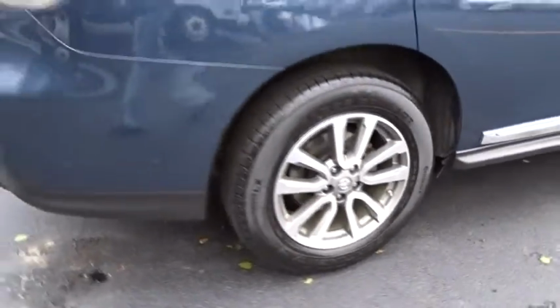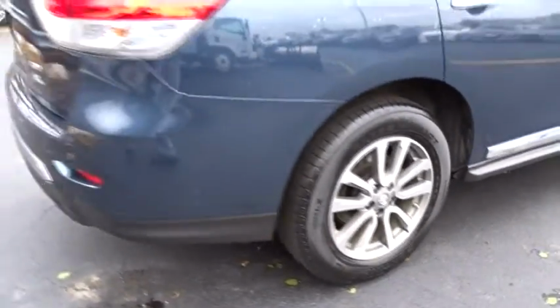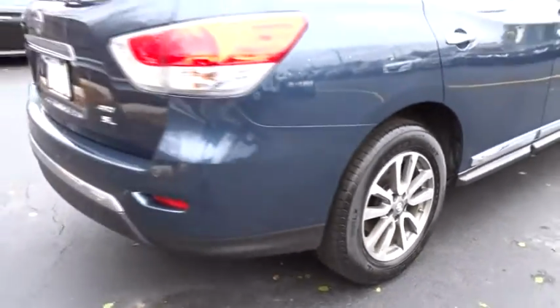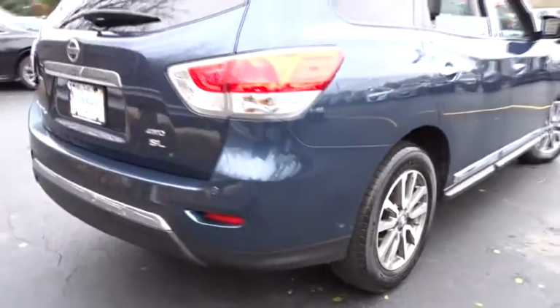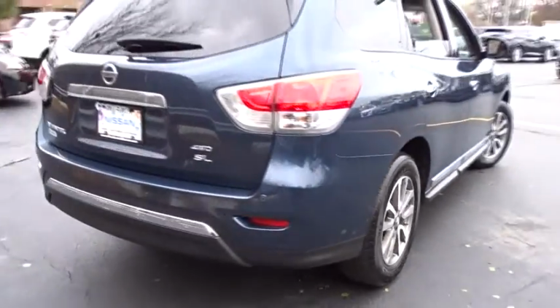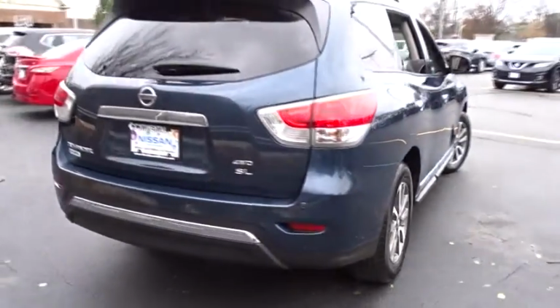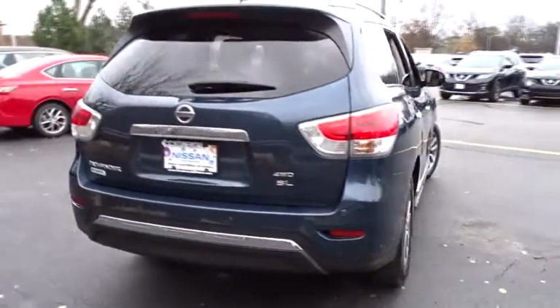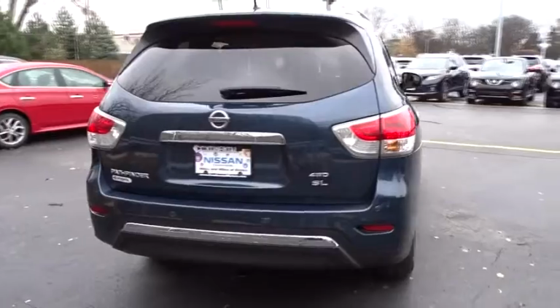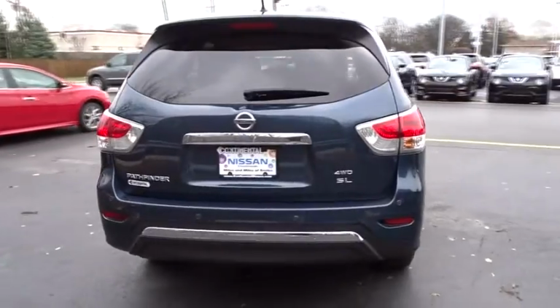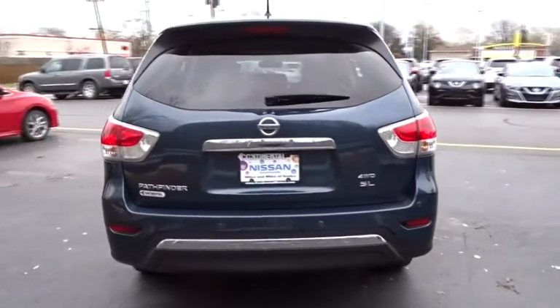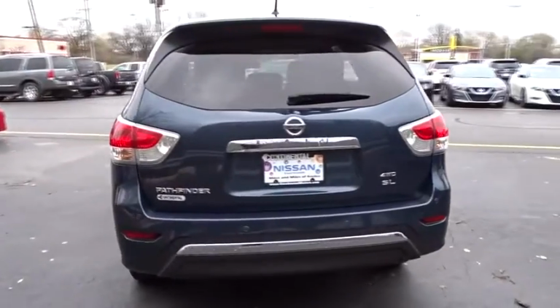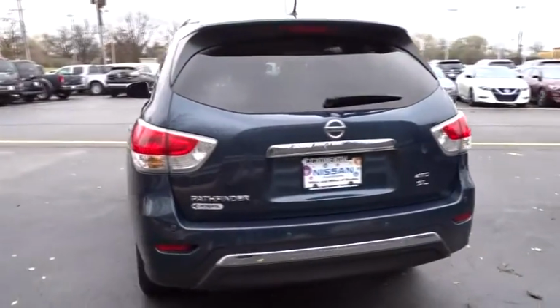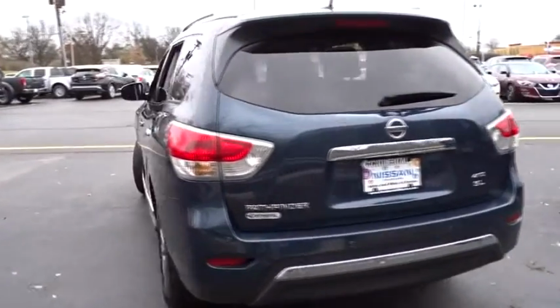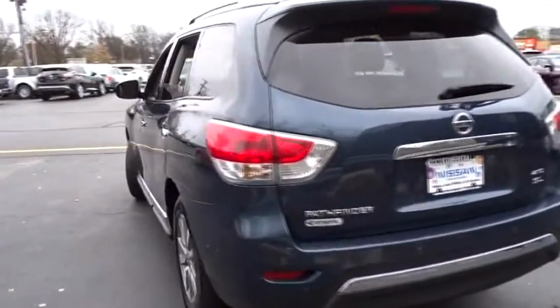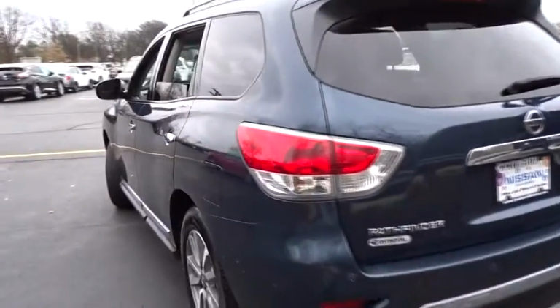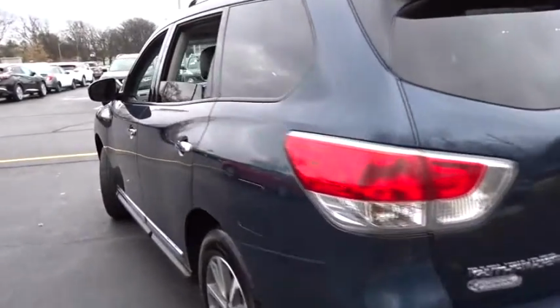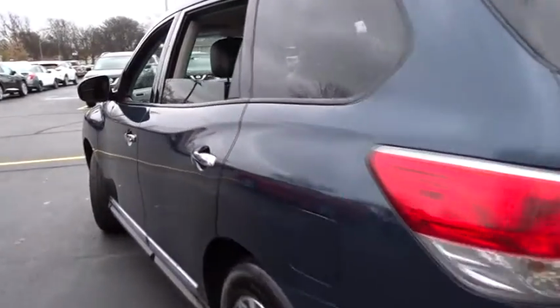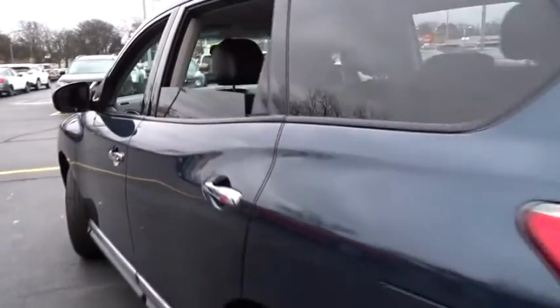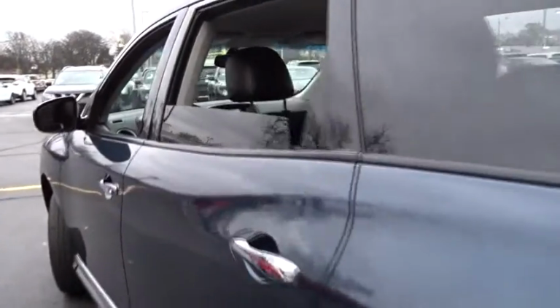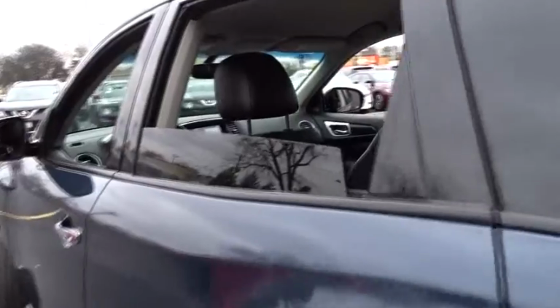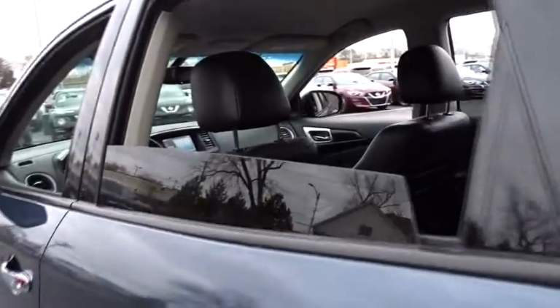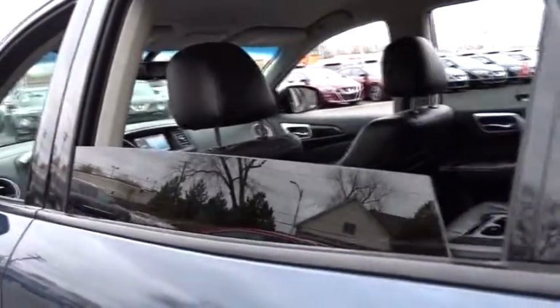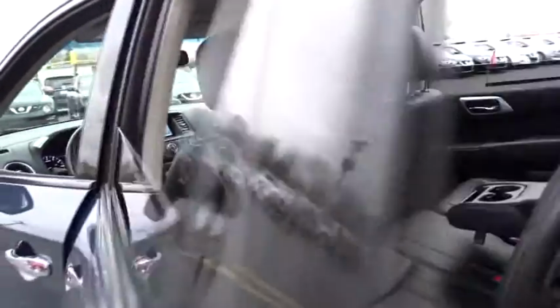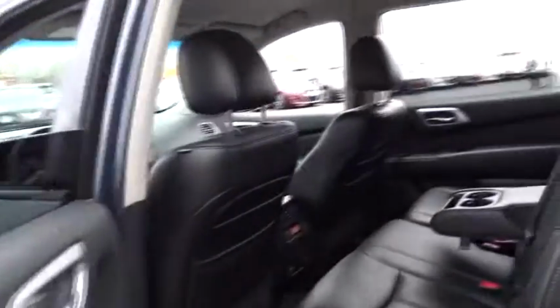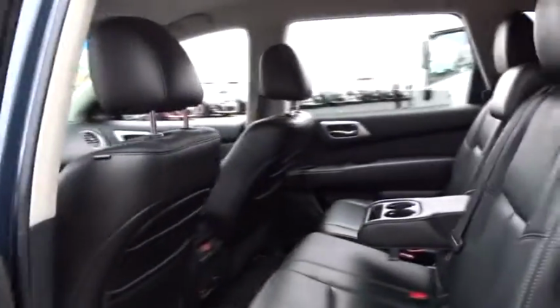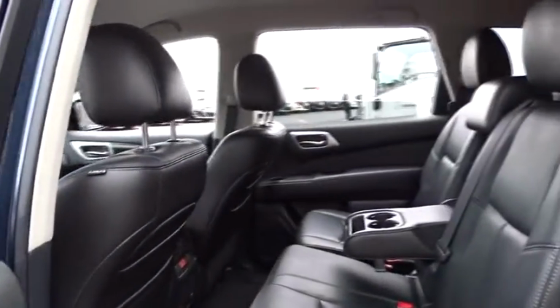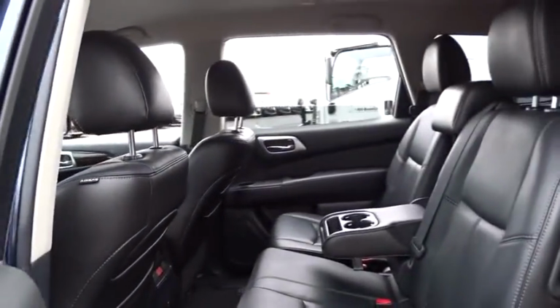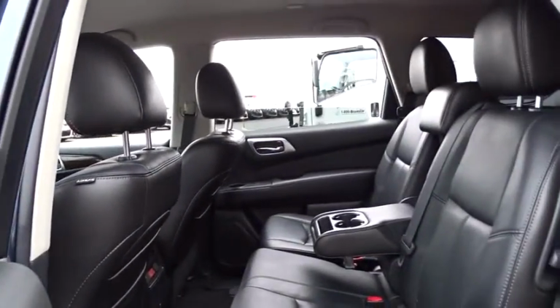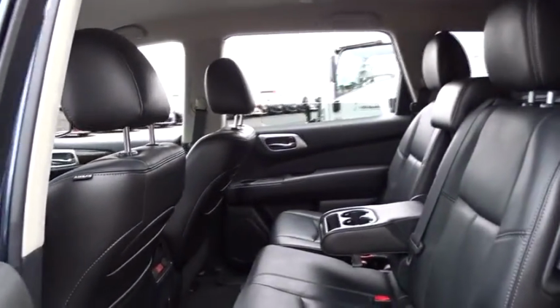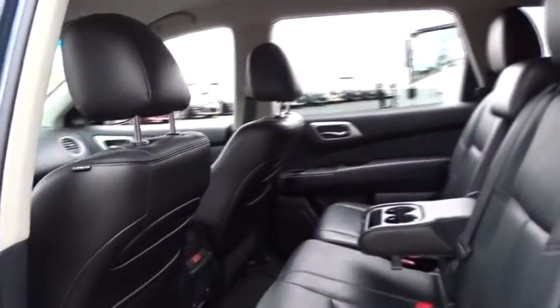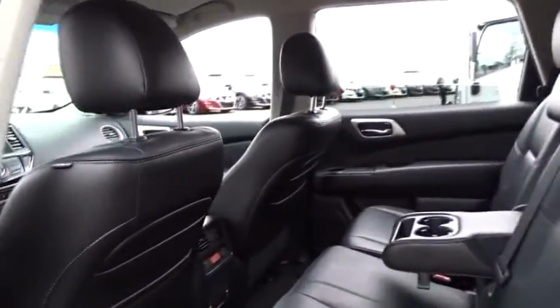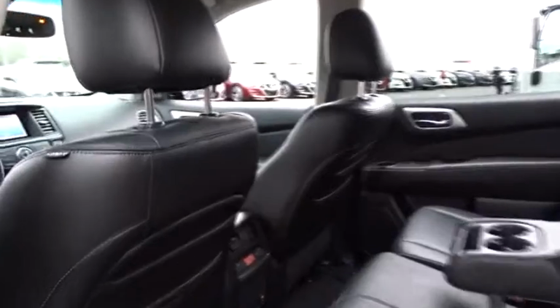Leather wrapped steering wheel, driver airbag, adjustable steering wheel, power steering, four-wheel disc brakes, cruise control, keyless start, auto dimming rear view mirror, PPO, aluminum wheels, AM FM stereo radio.